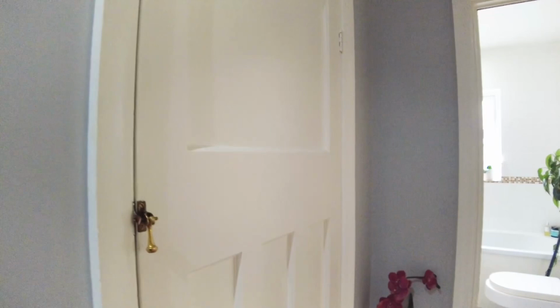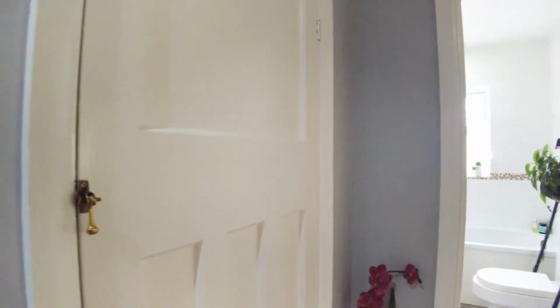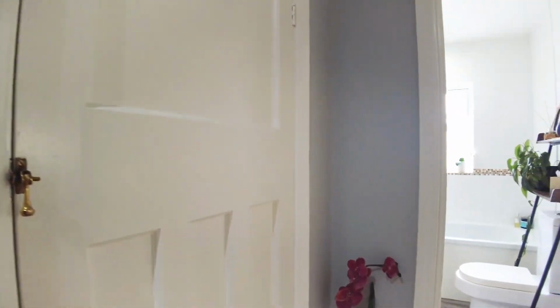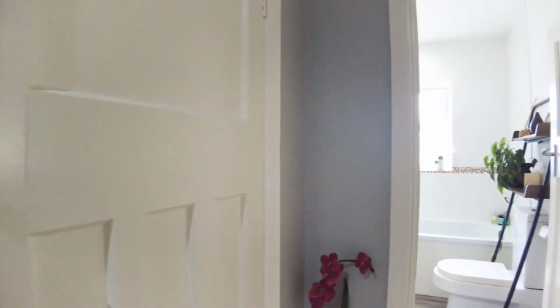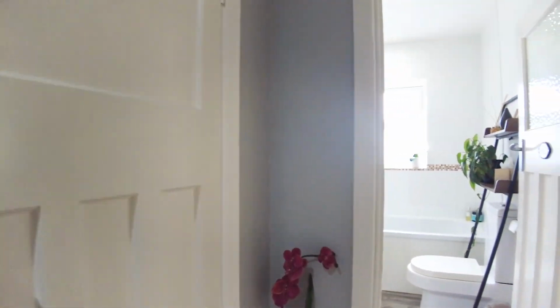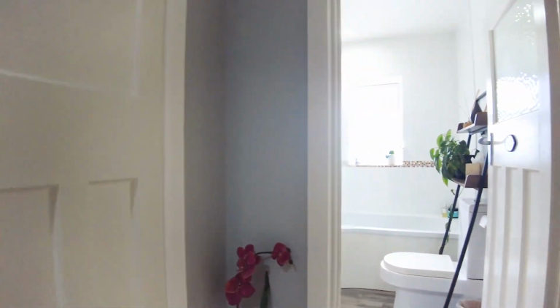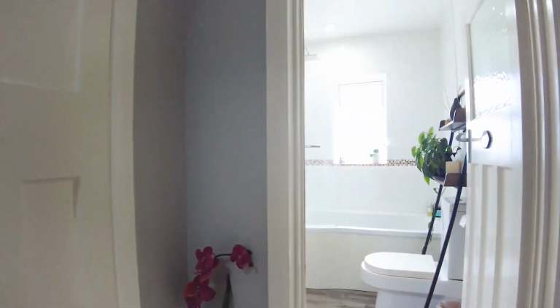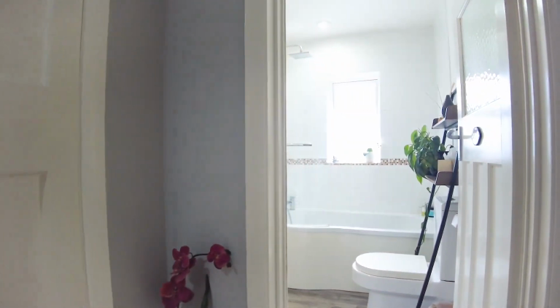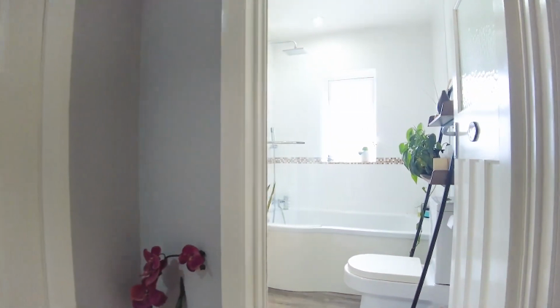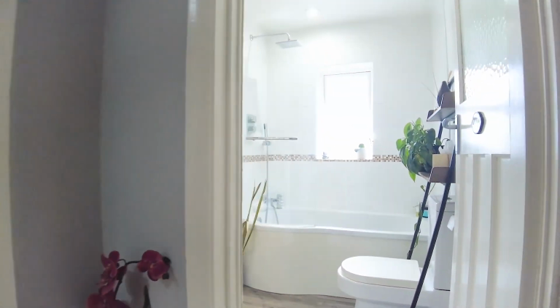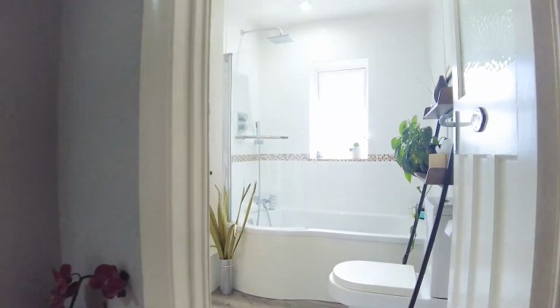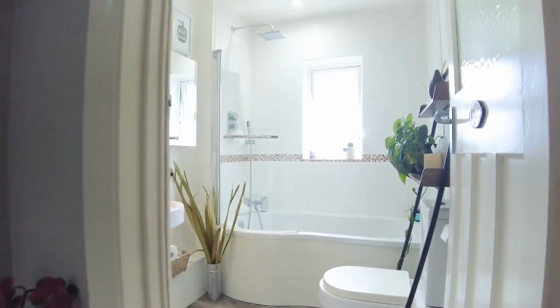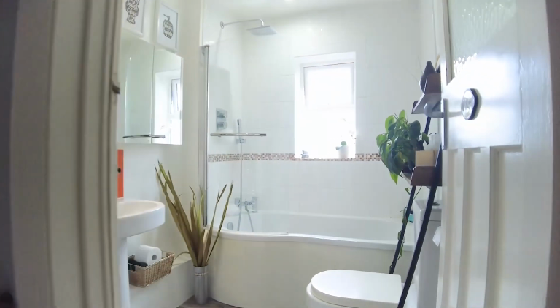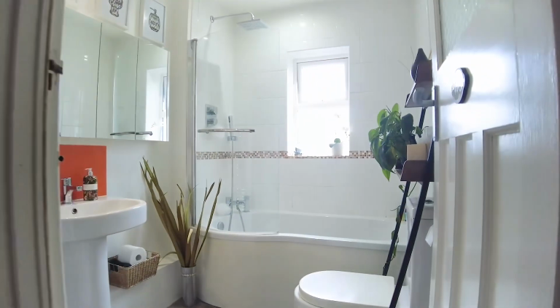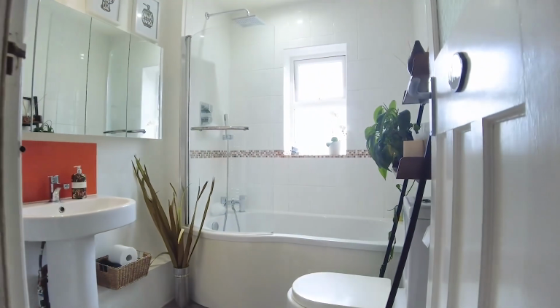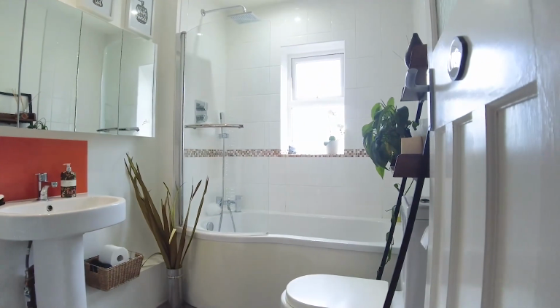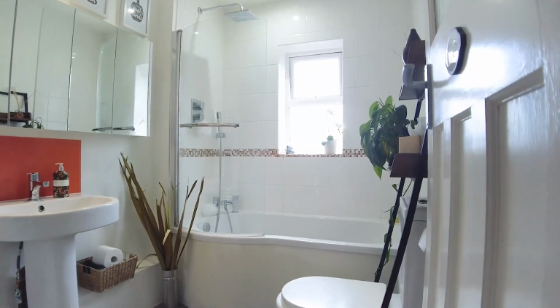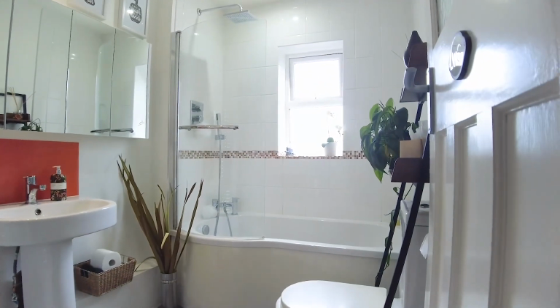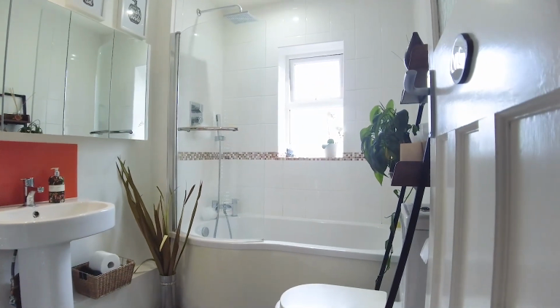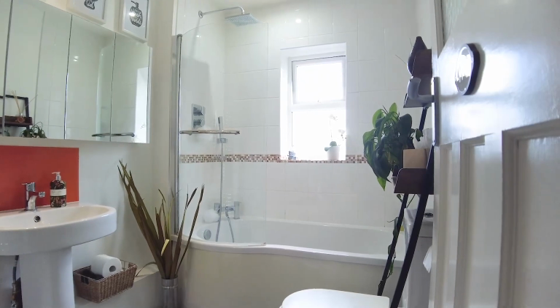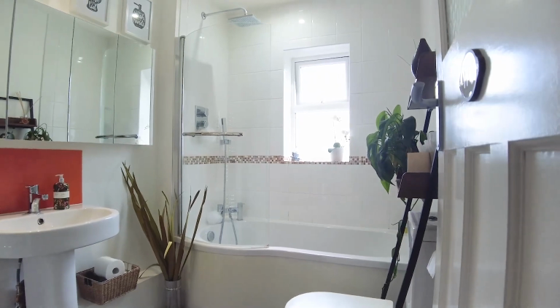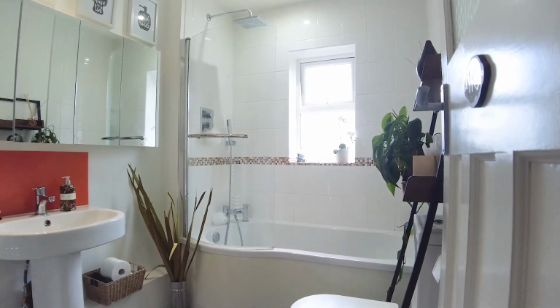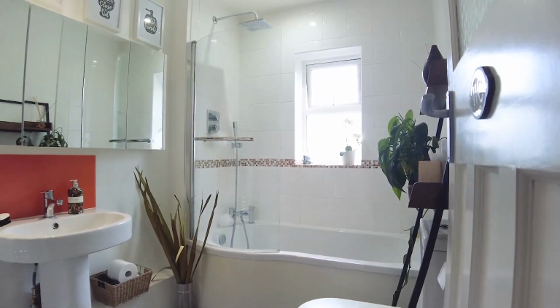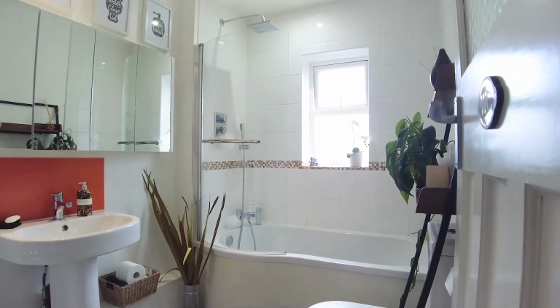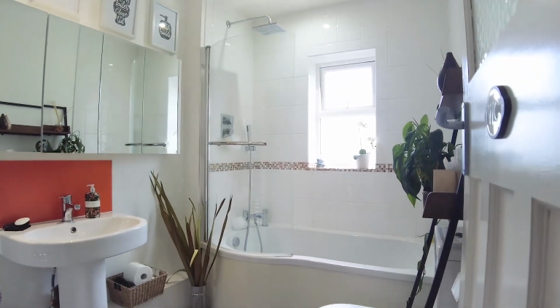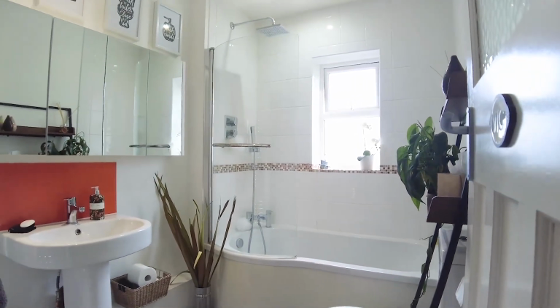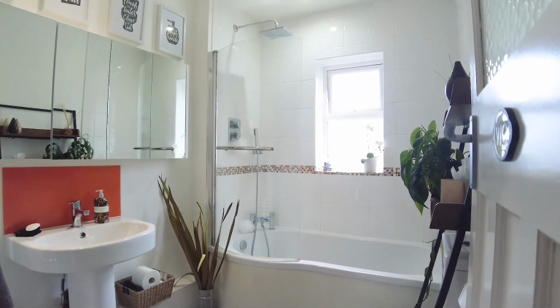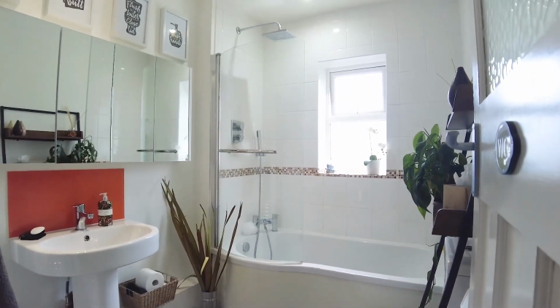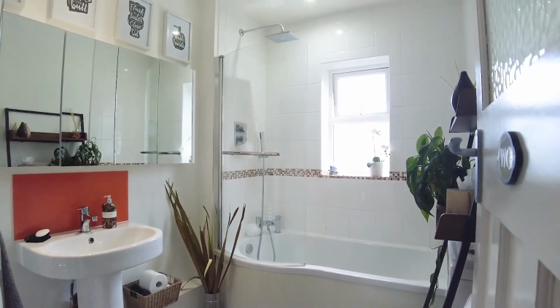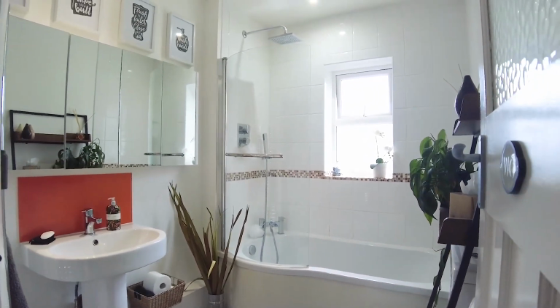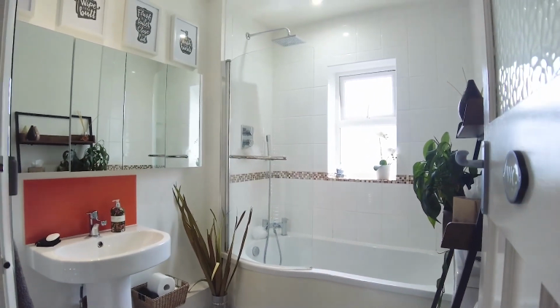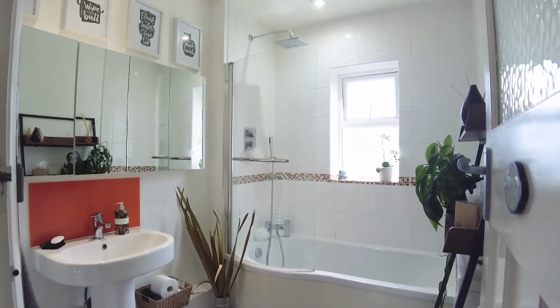You've got a storage cupboard off of the hallway, and then we've got a family bathroom down here with a shower over the bath. It's a lovely modern suite.